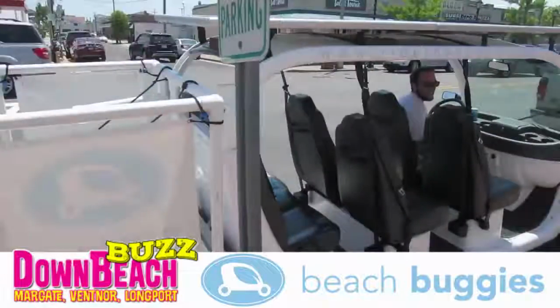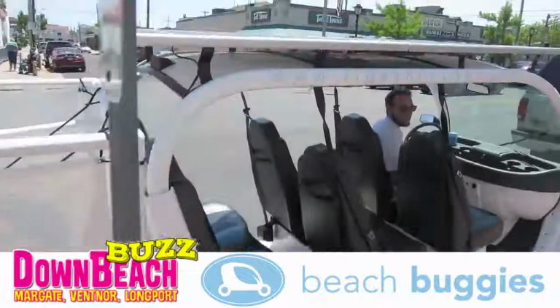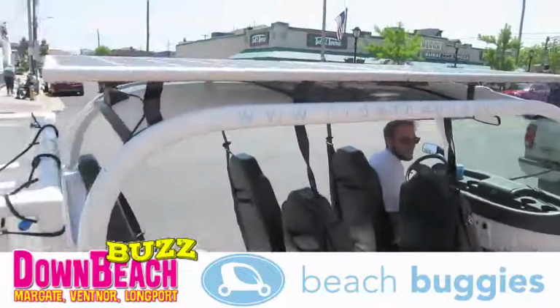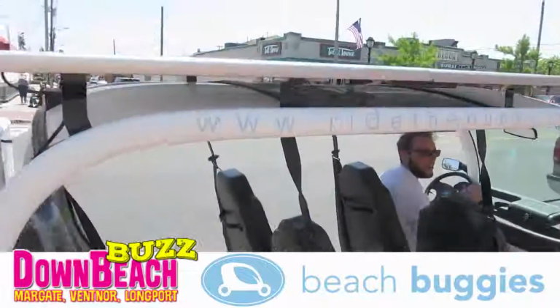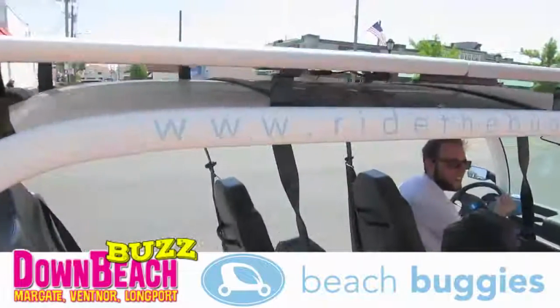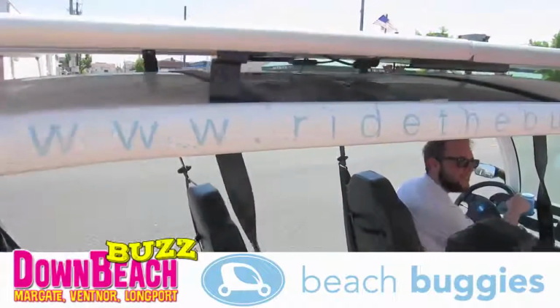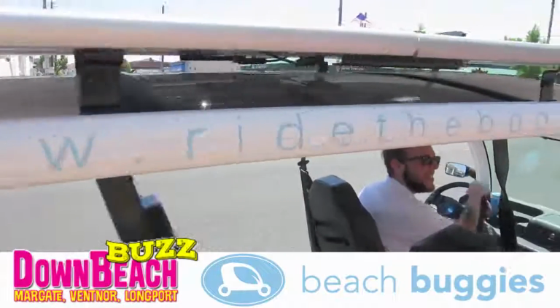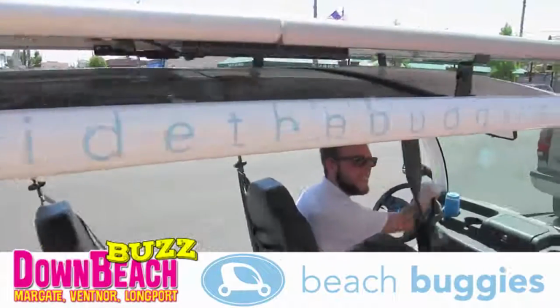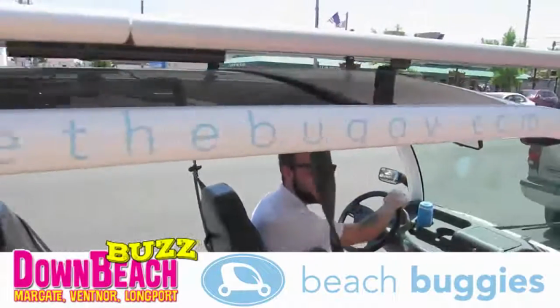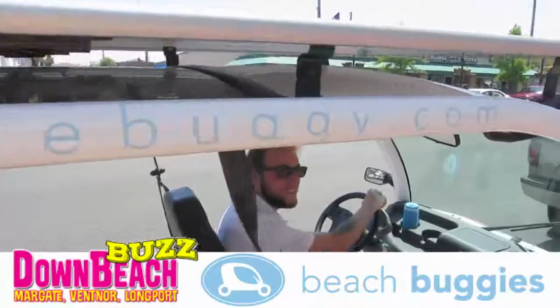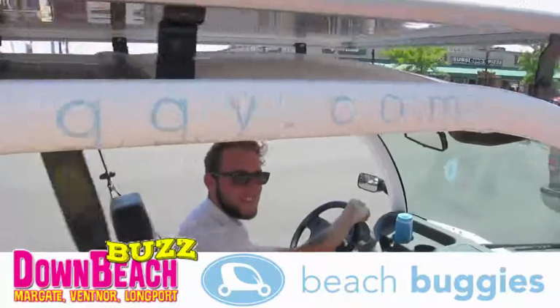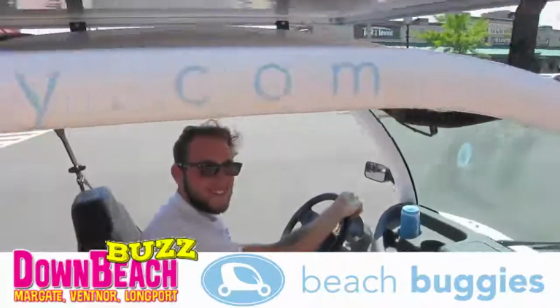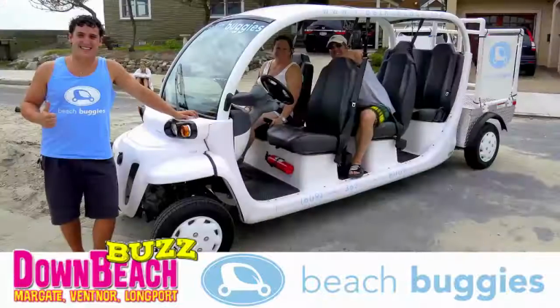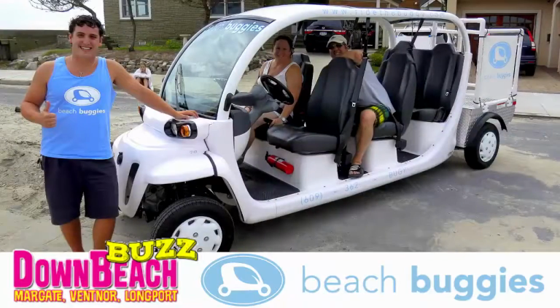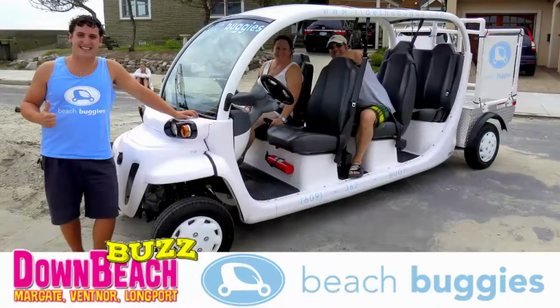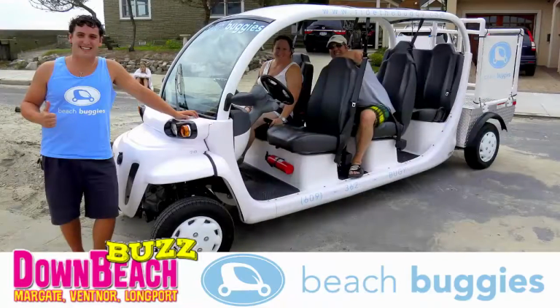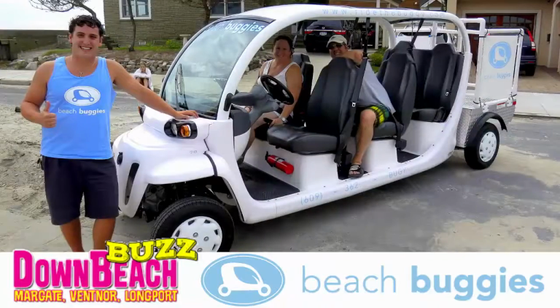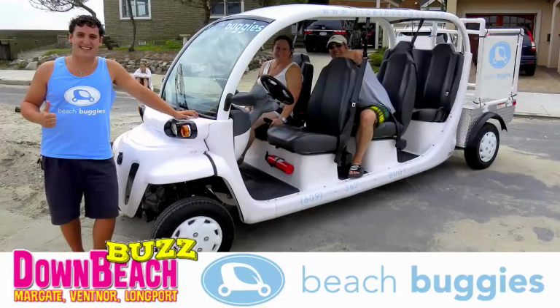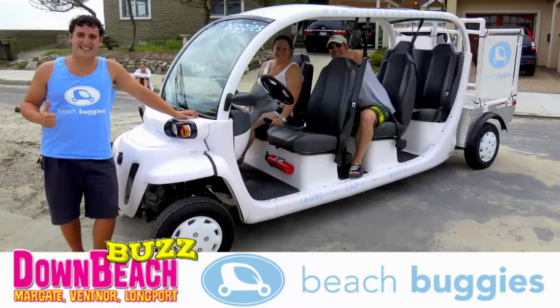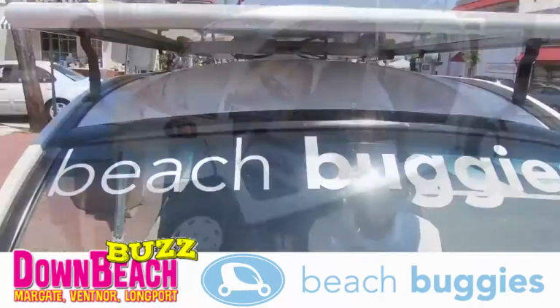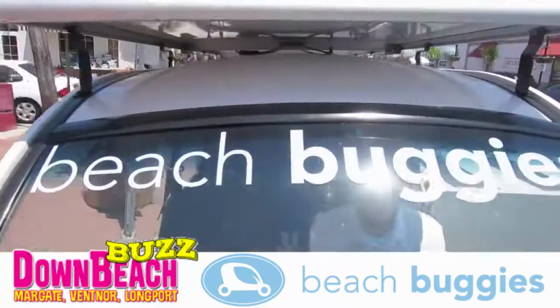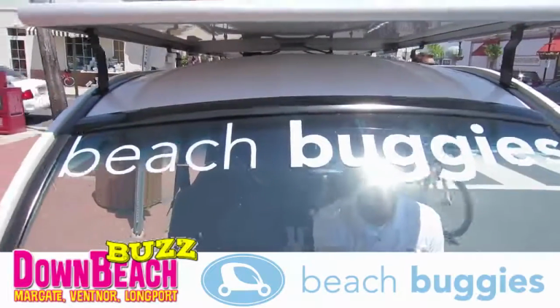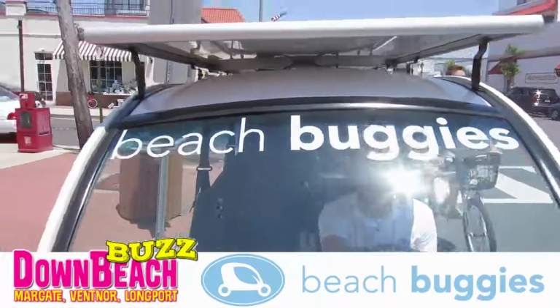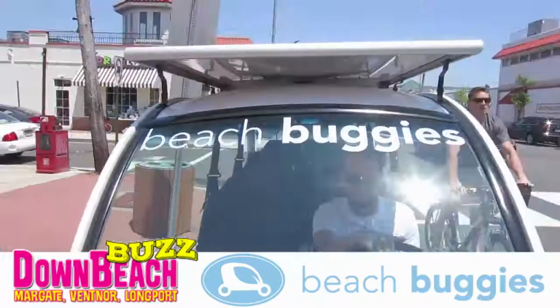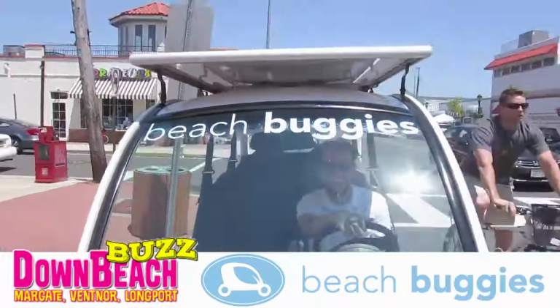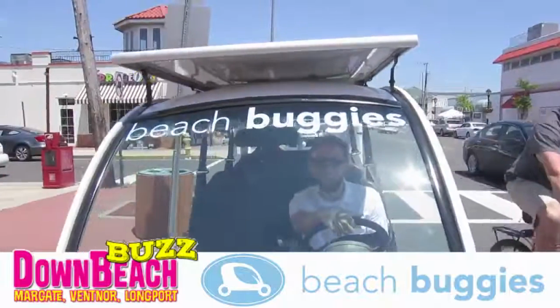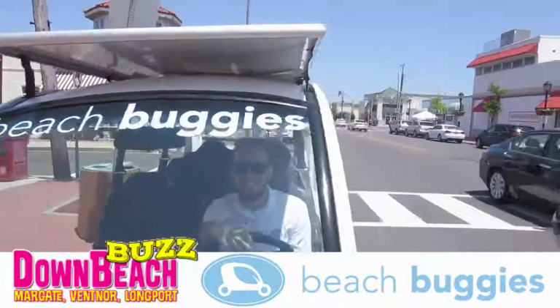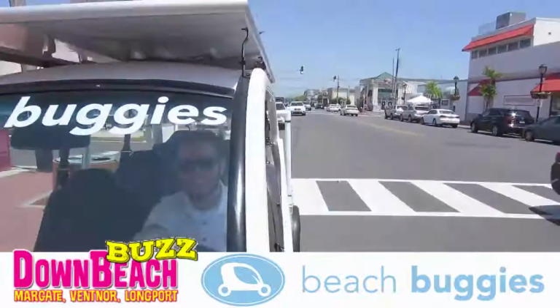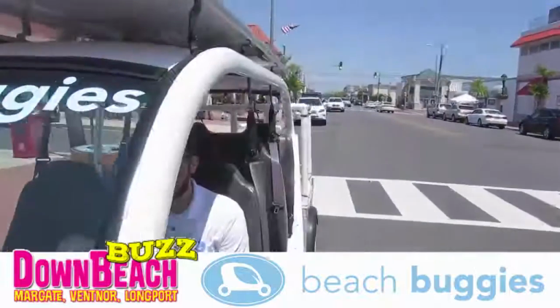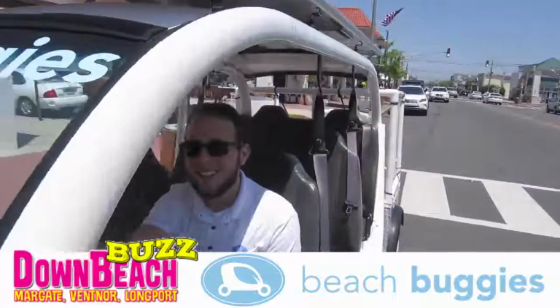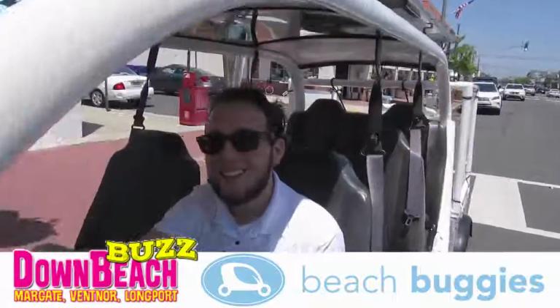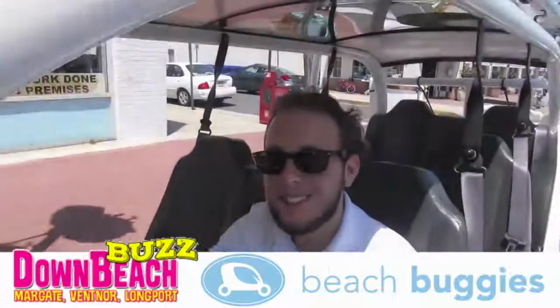Beach Buggies is based in Margate. We are a shore concierge service — we're a lot more than just a taxi service. We will go do beach chair setups for you, take you wherever you need to go, do convenience rides for you, and do anything pretty much to make your vacation a better time down here.